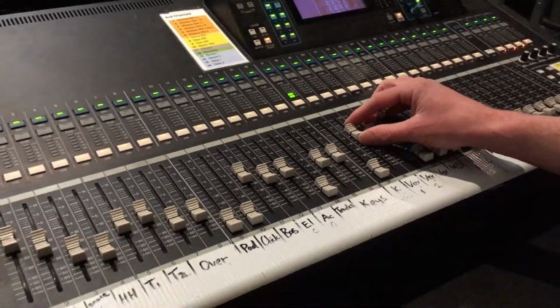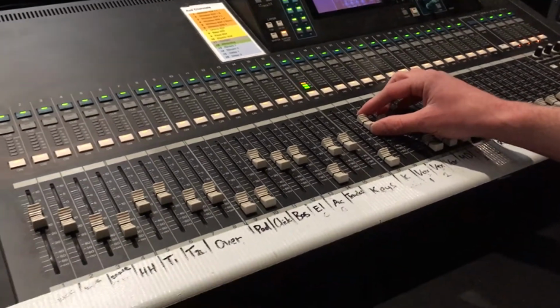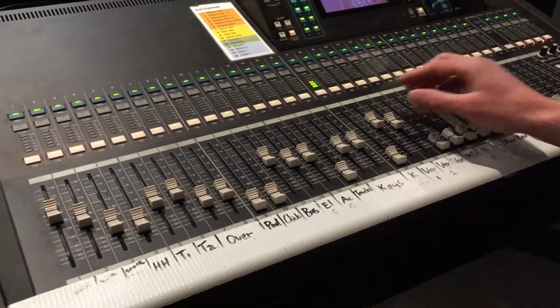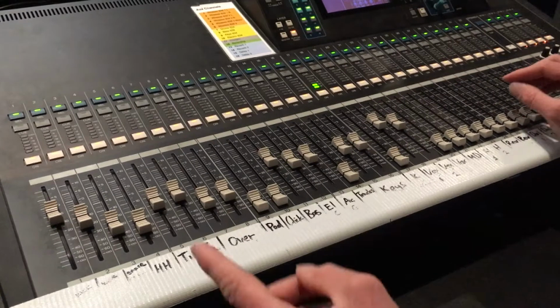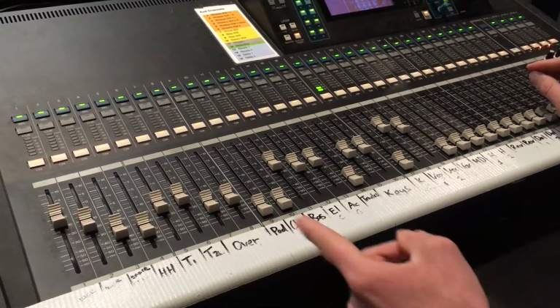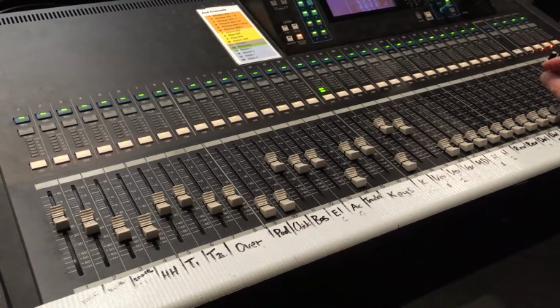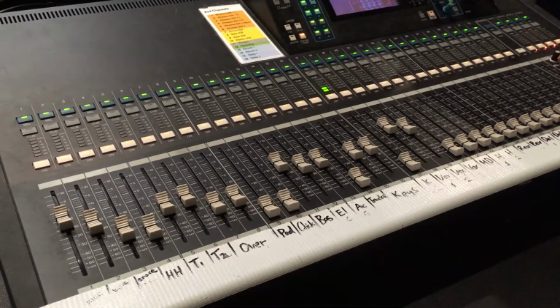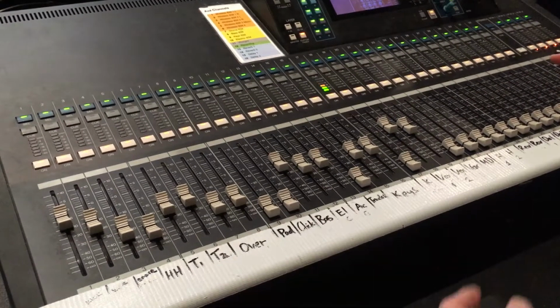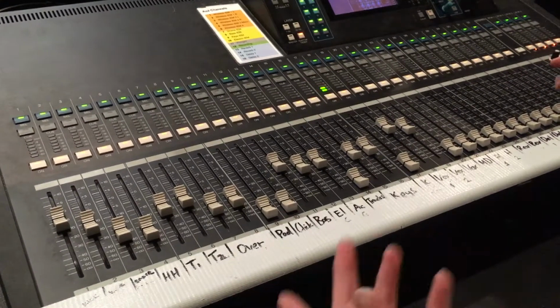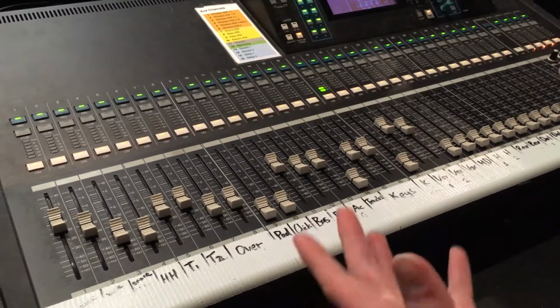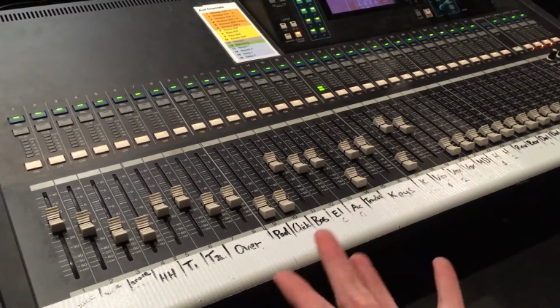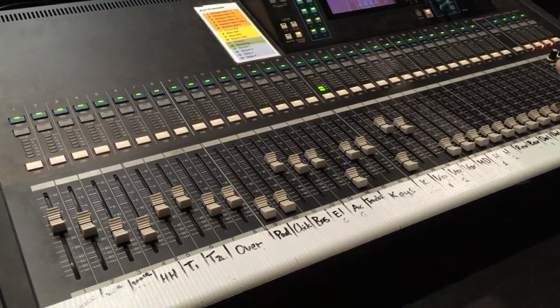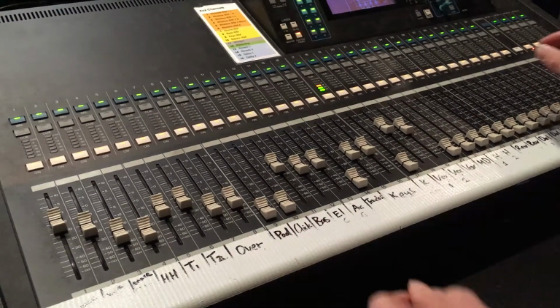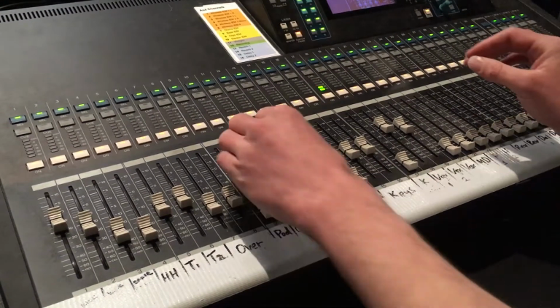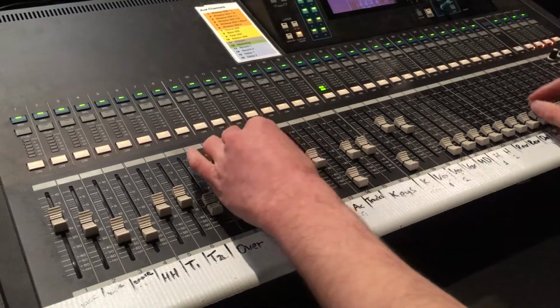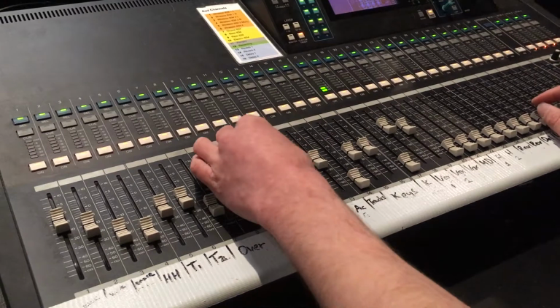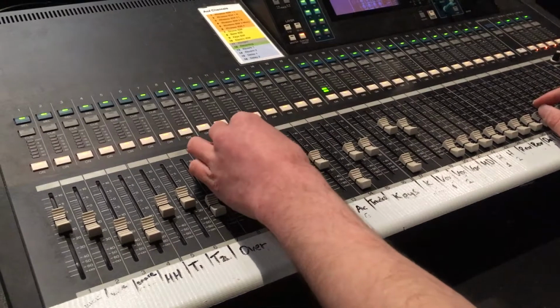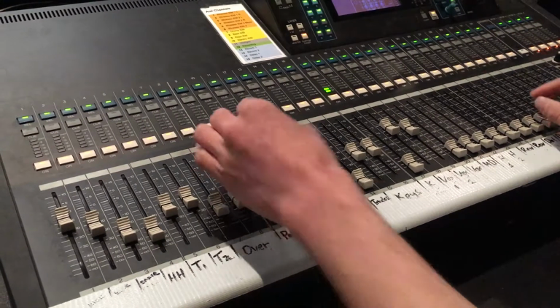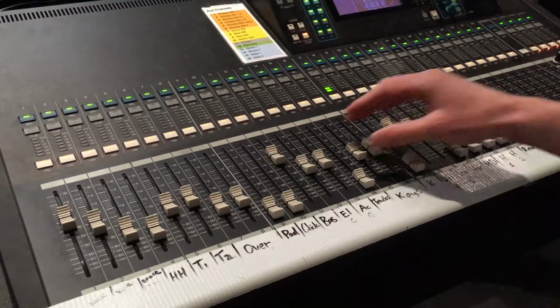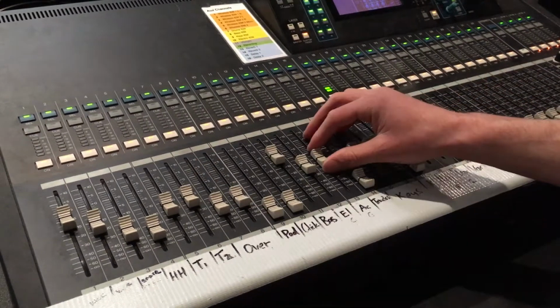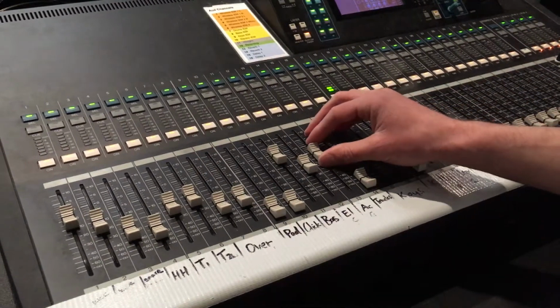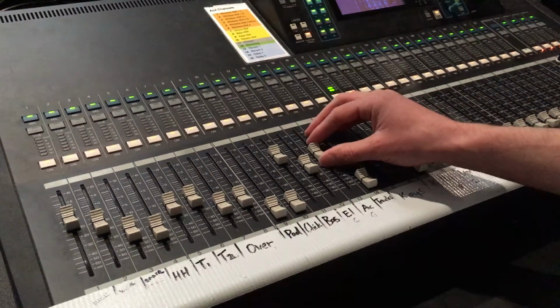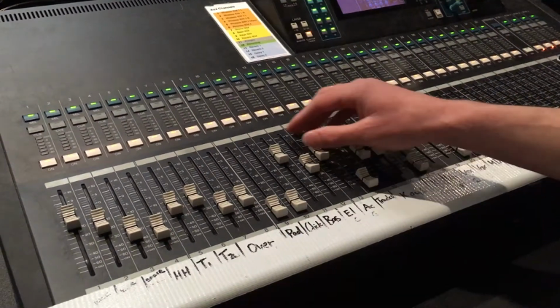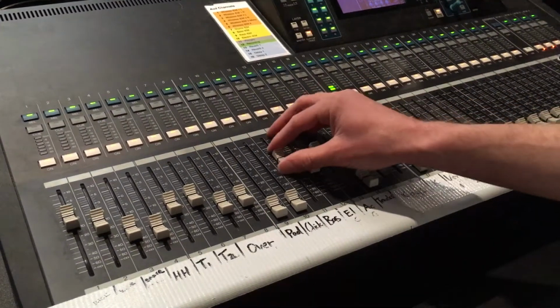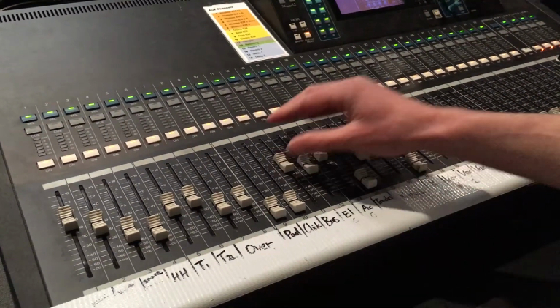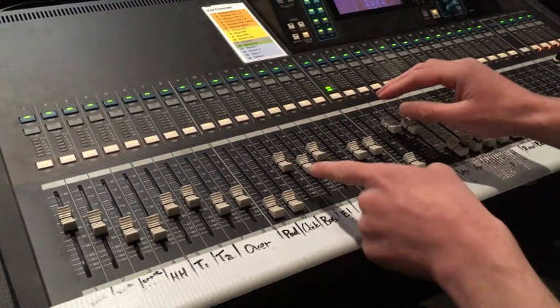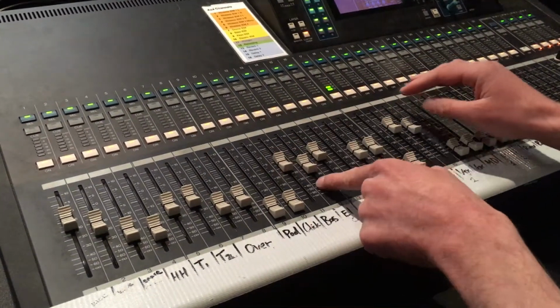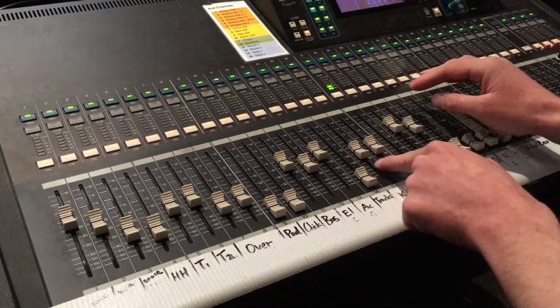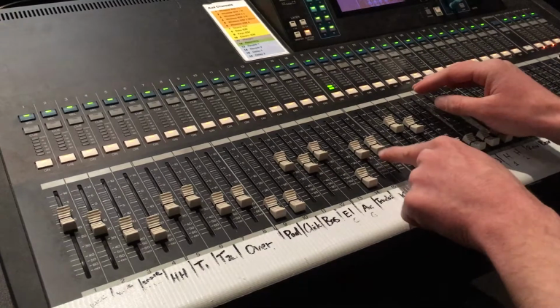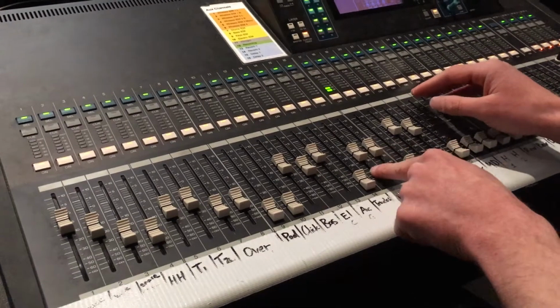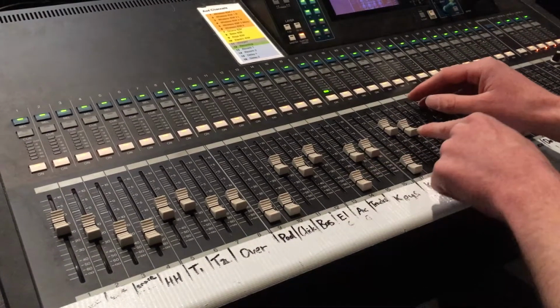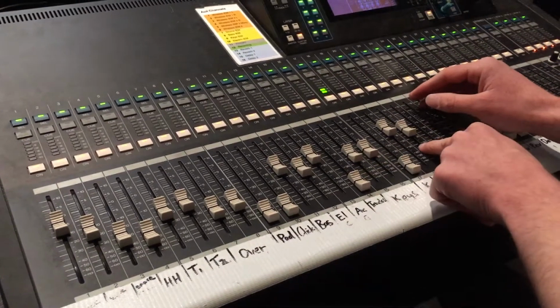You can approach the same with any instrument, just thinking about what they probably would want. If it's a bassist, they're likely to want more of themselves. A guitarist, again more of themselves, but then a wash of other guitars and keyboards and some vocals.